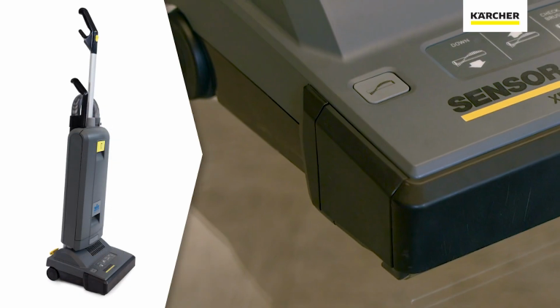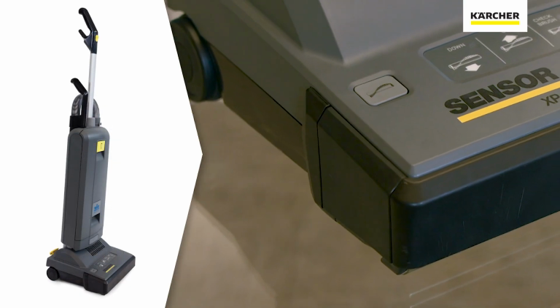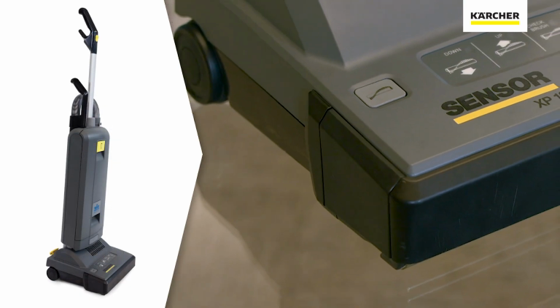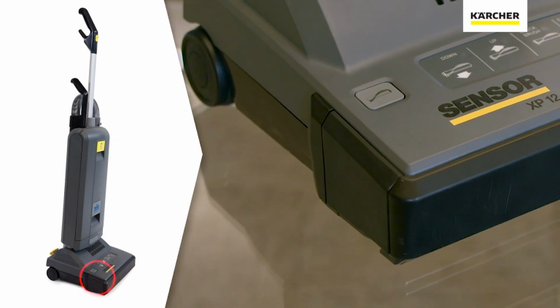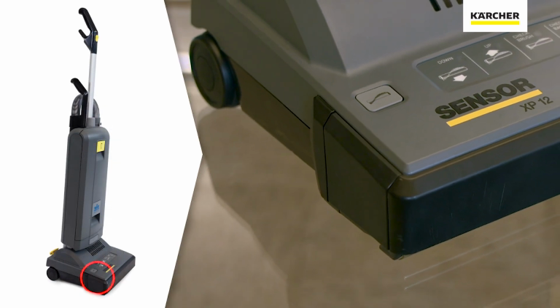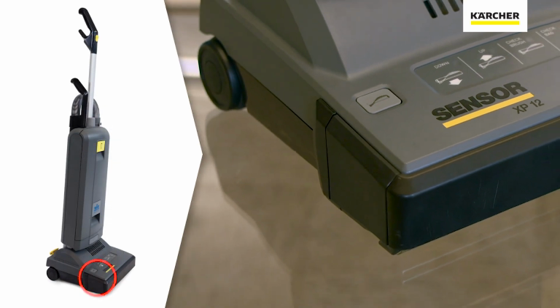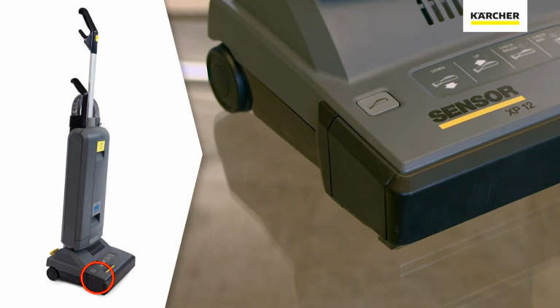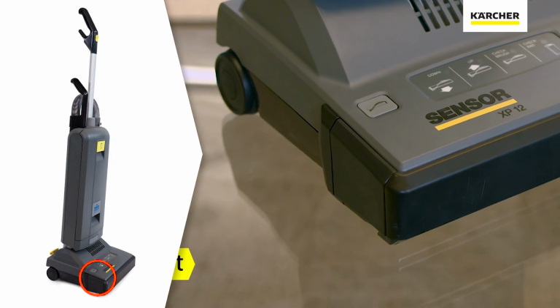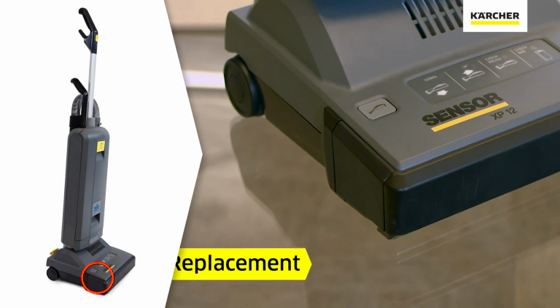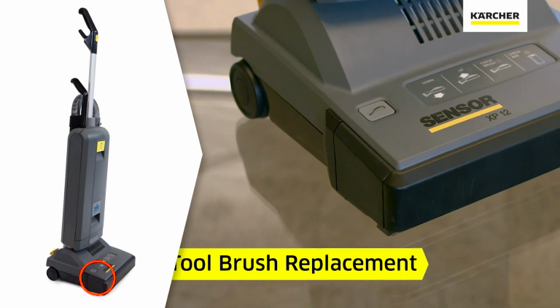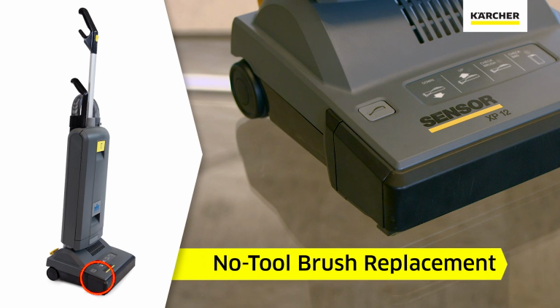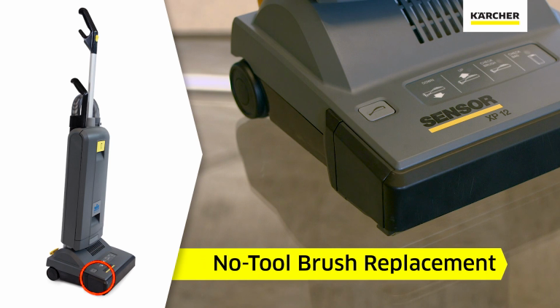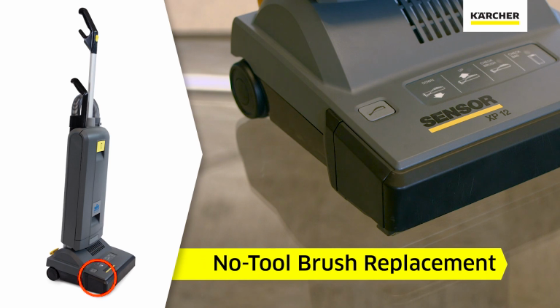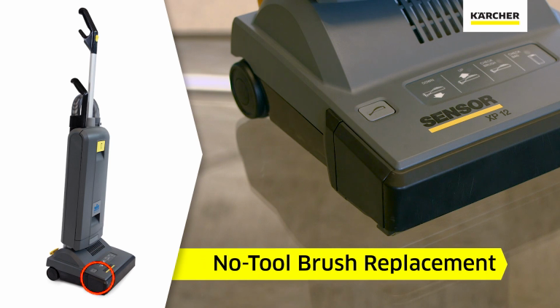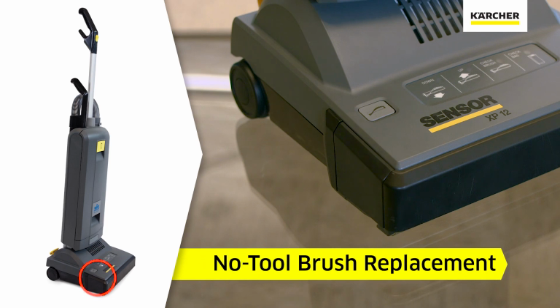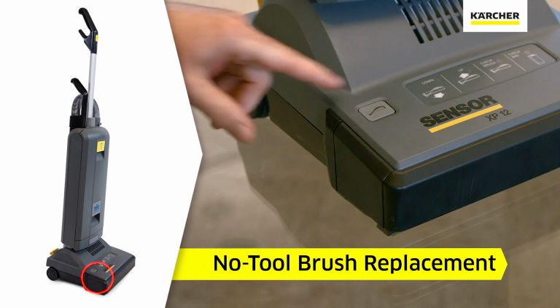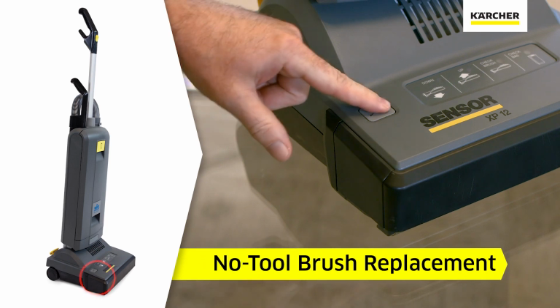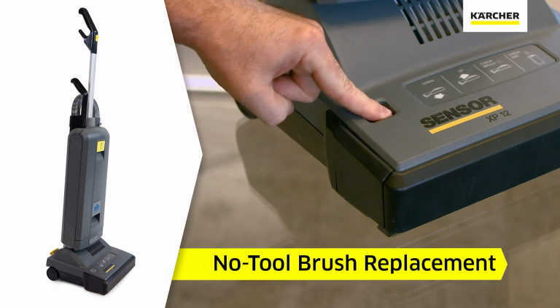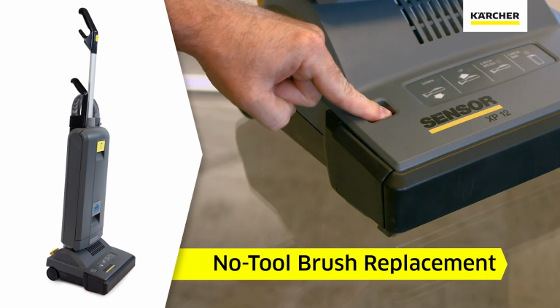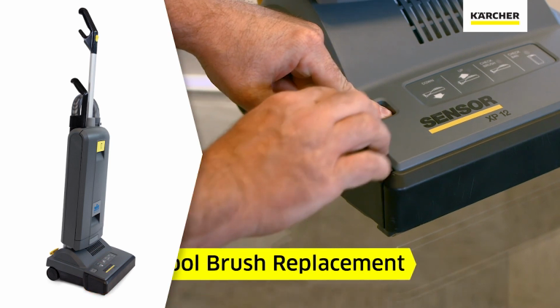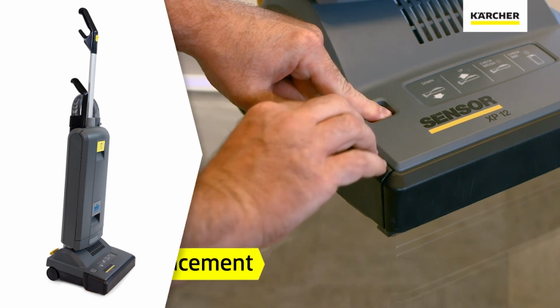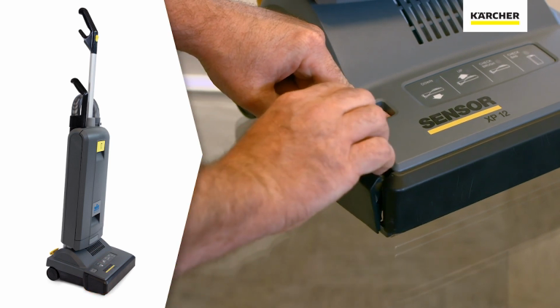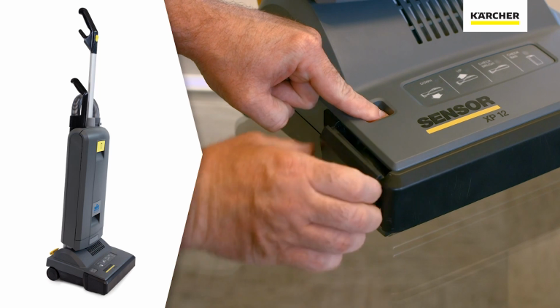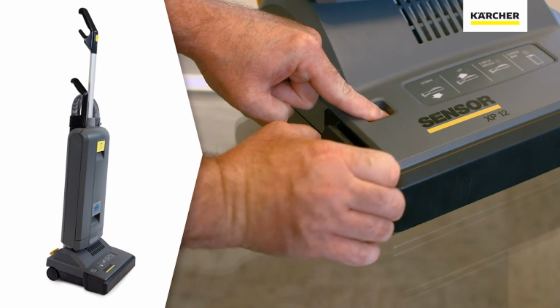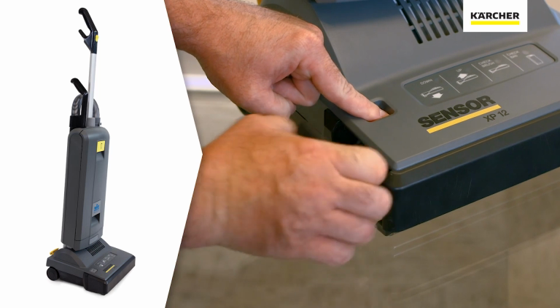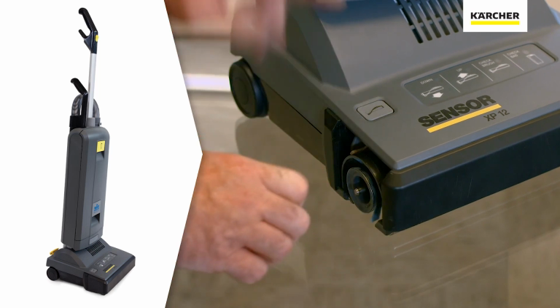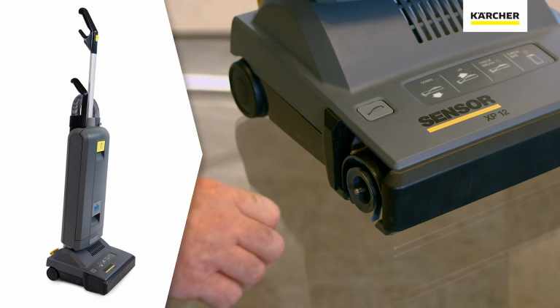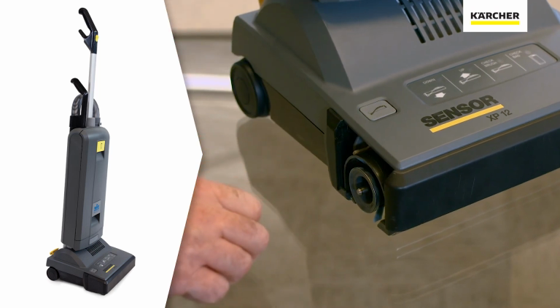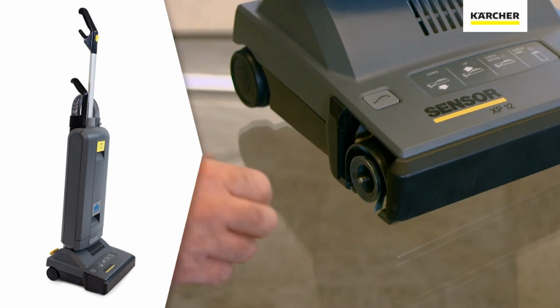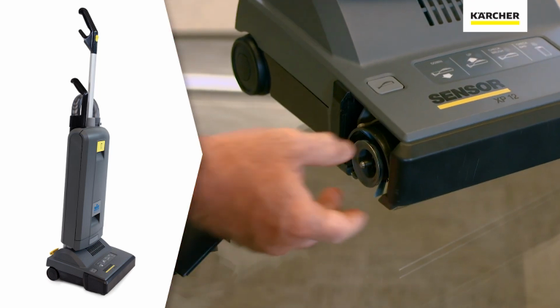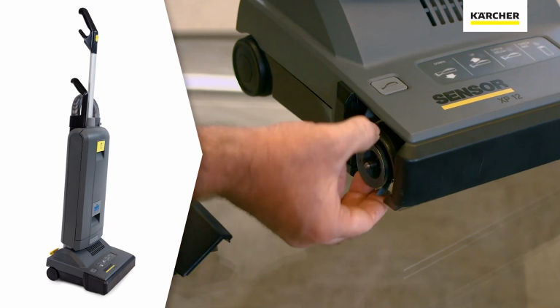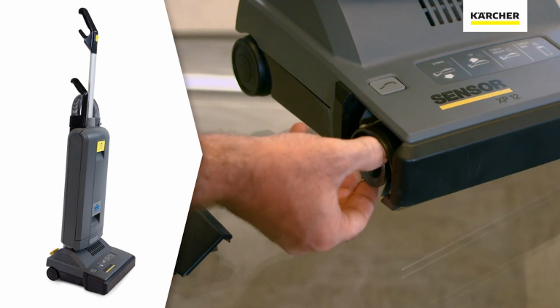On the head of the vacuum, you'll notice the light gray service touch point, which is the release for the brush roller. Simply depress this, pull the bearing block out, and you'll have easy access to the brush roller.